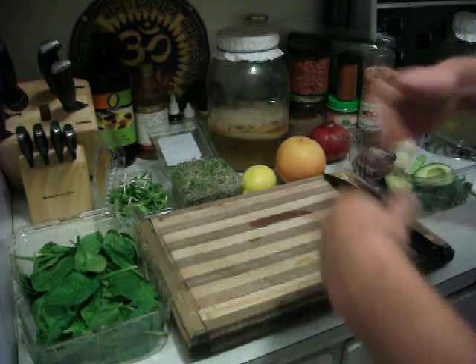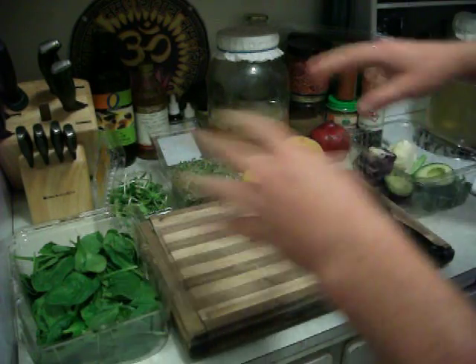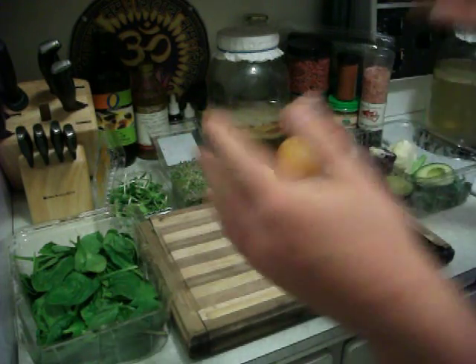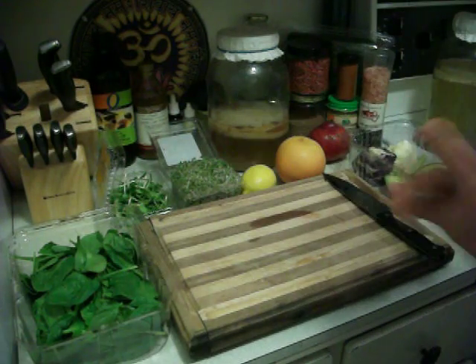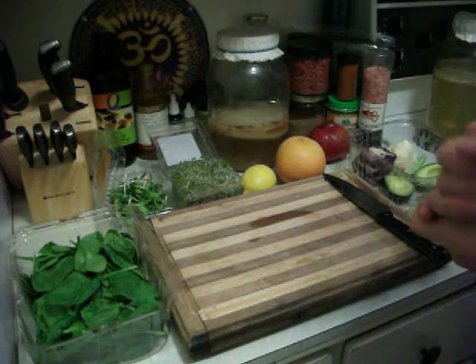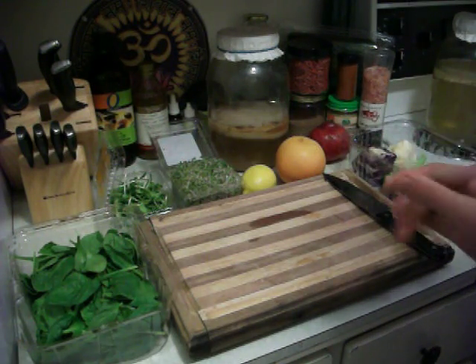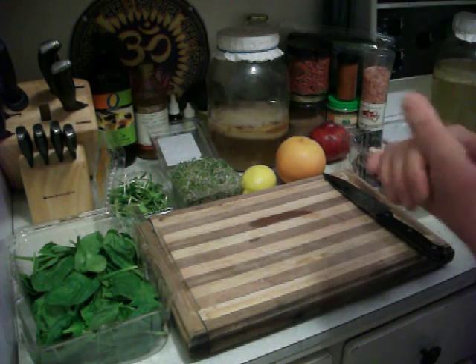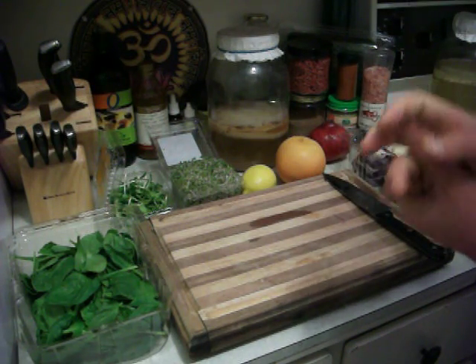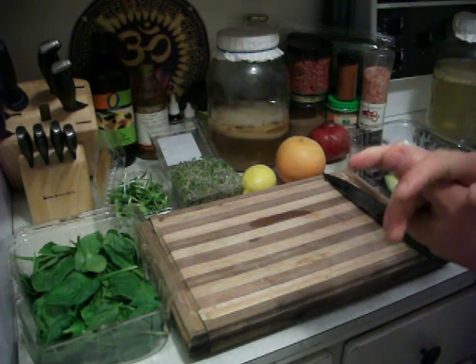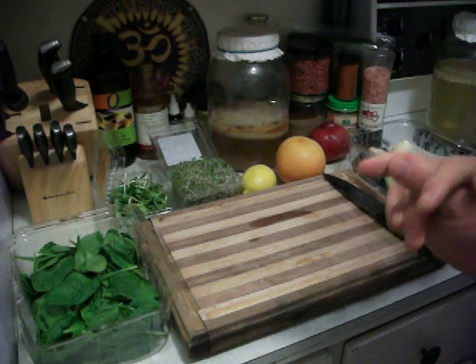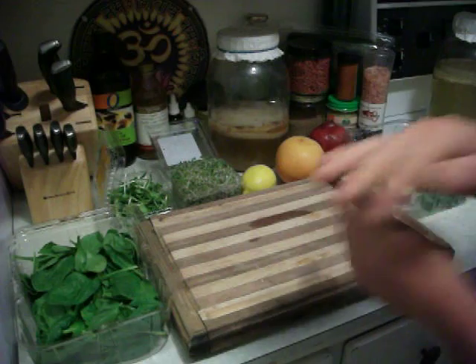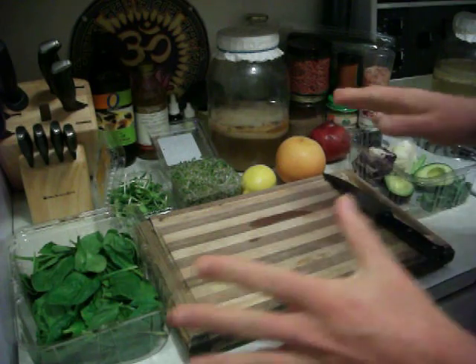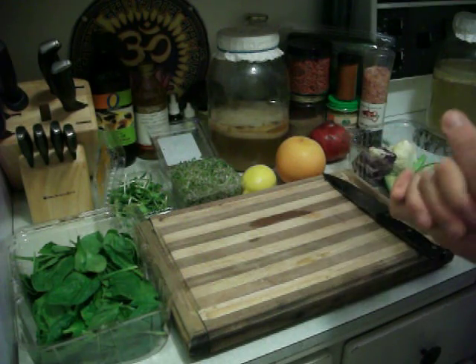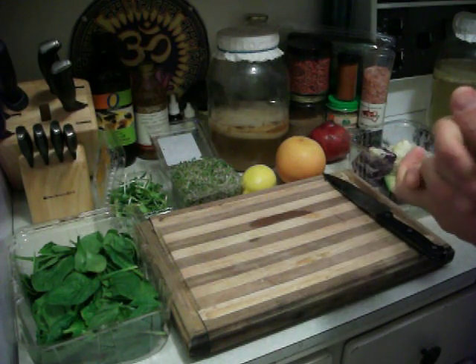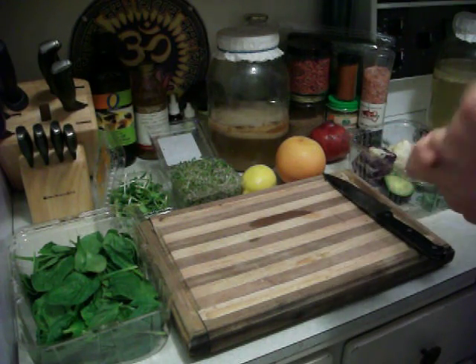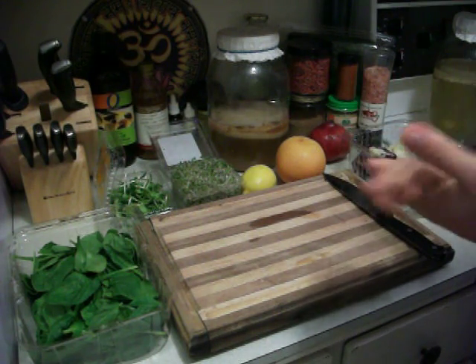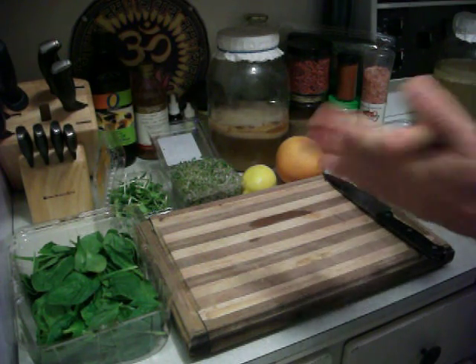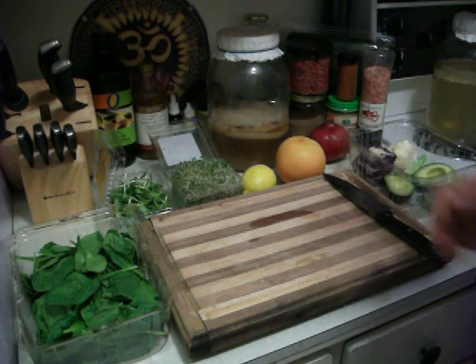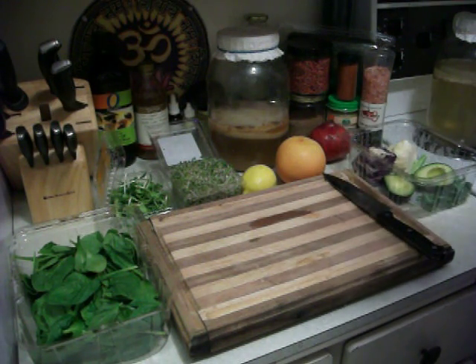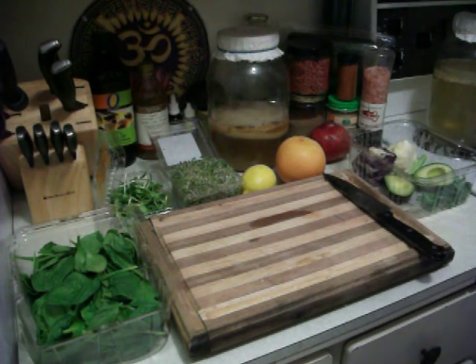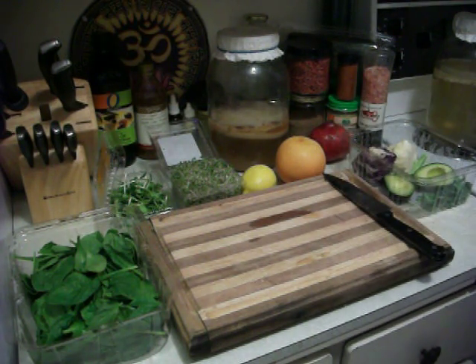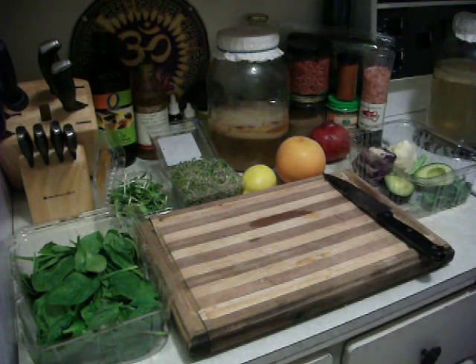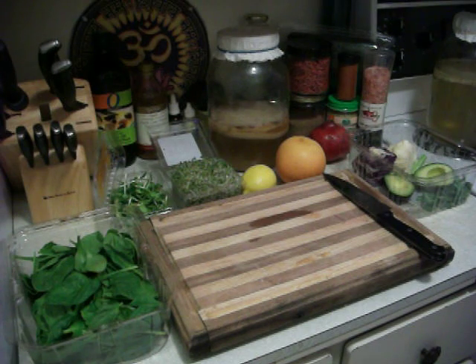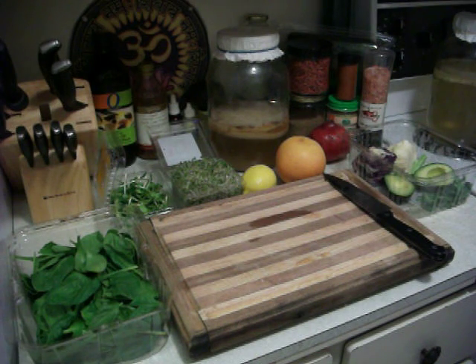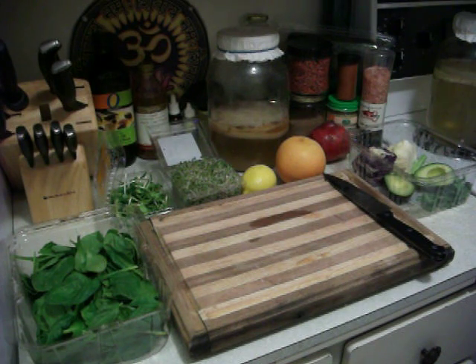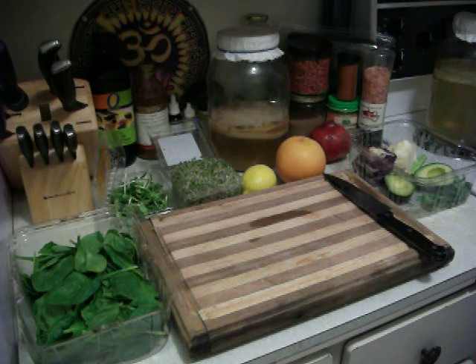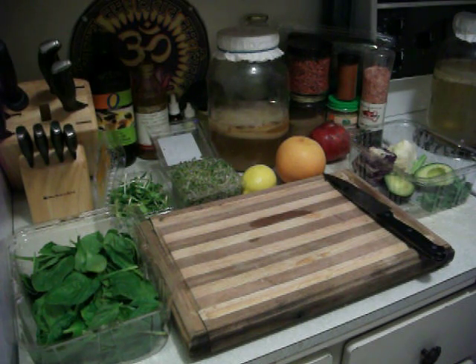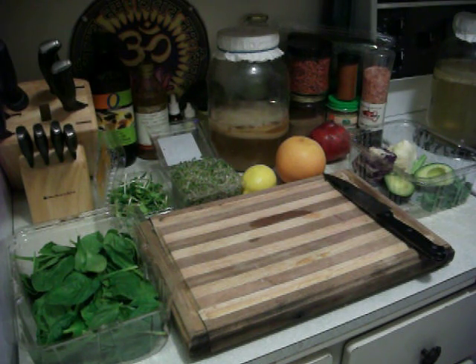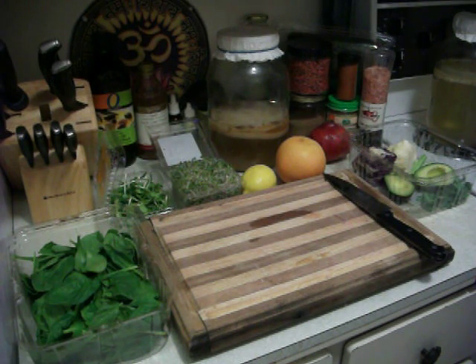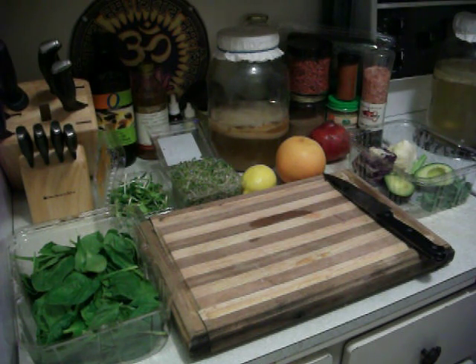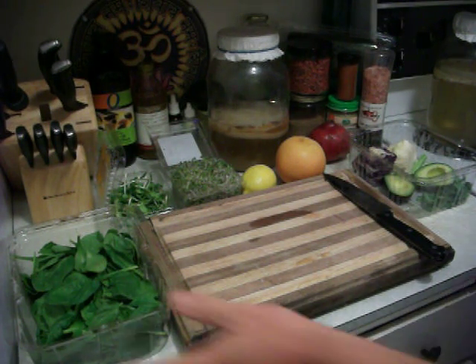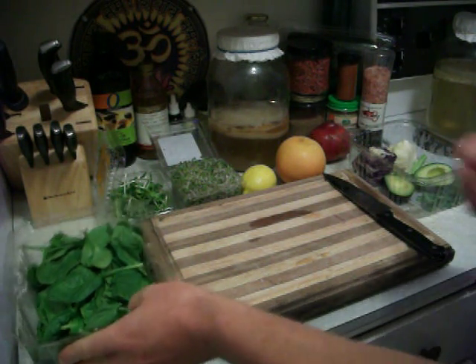All the ingredients we're going to use for making this amazing salad are completely life food. So we're going to go through these ingredients and how to make this life food salad.